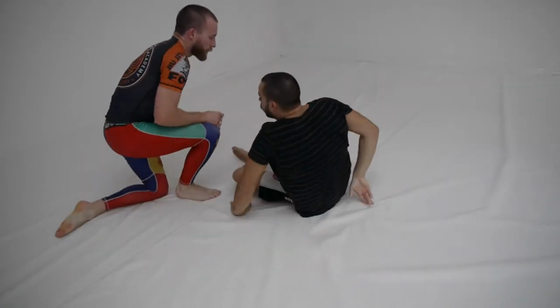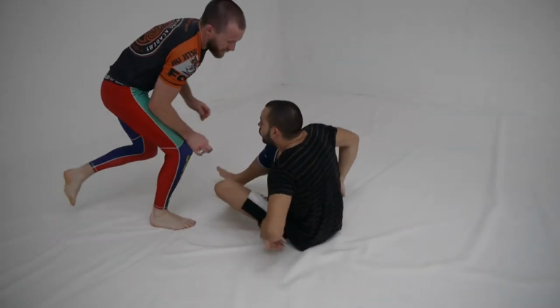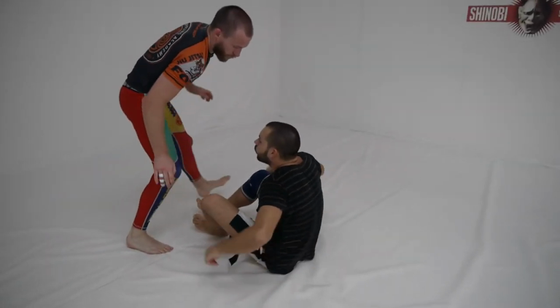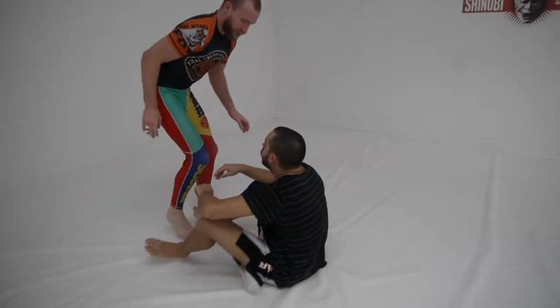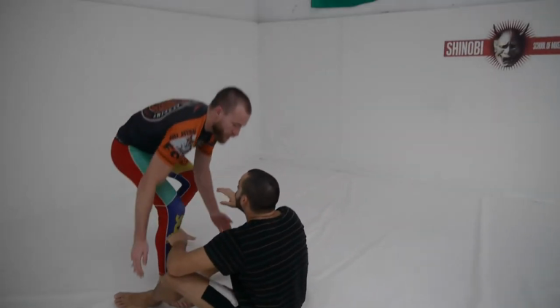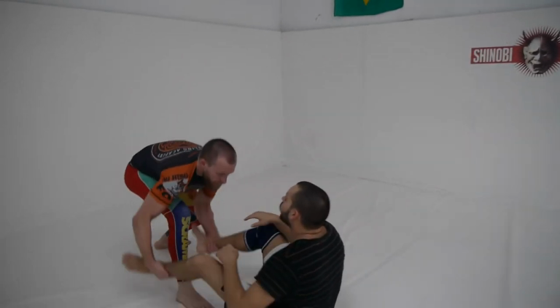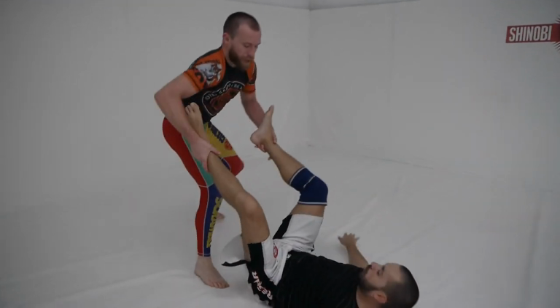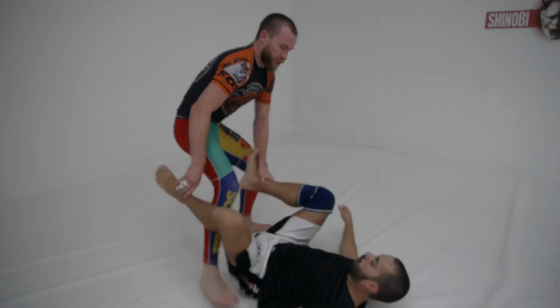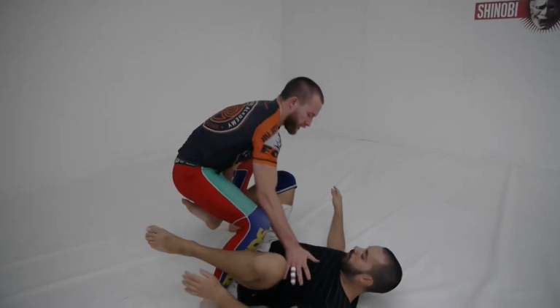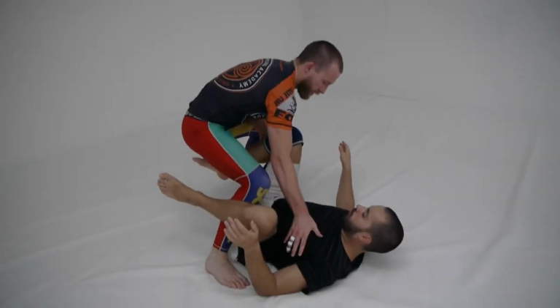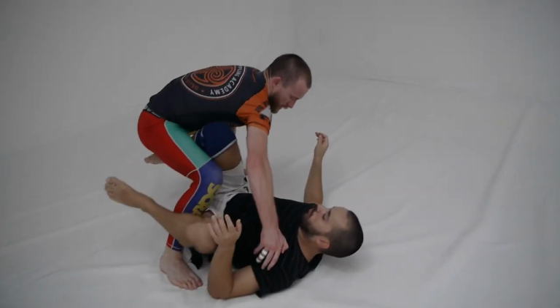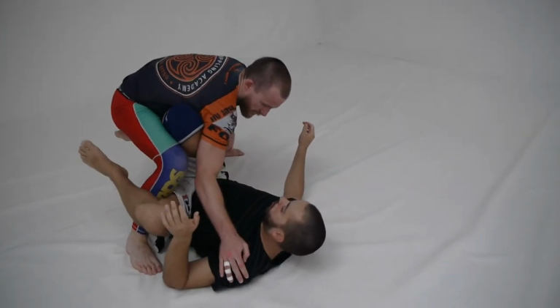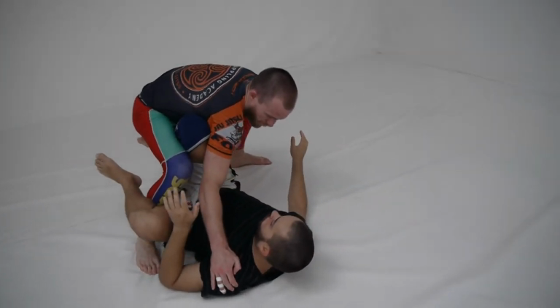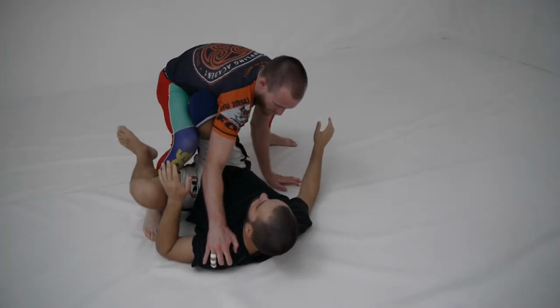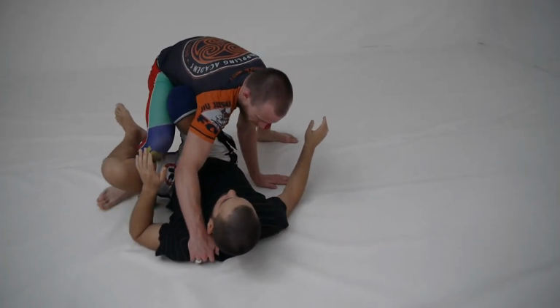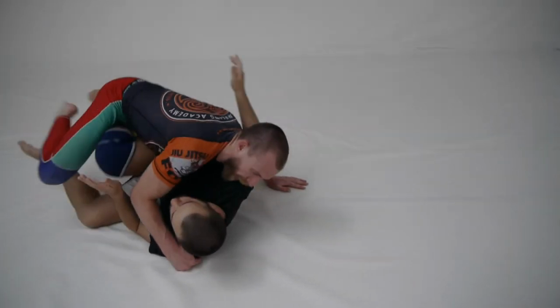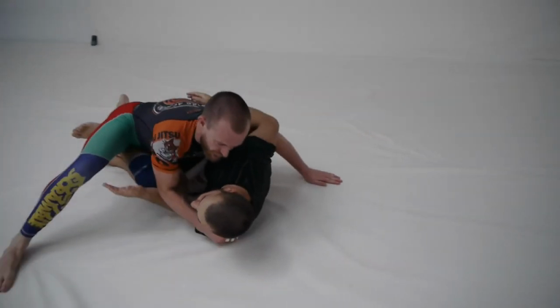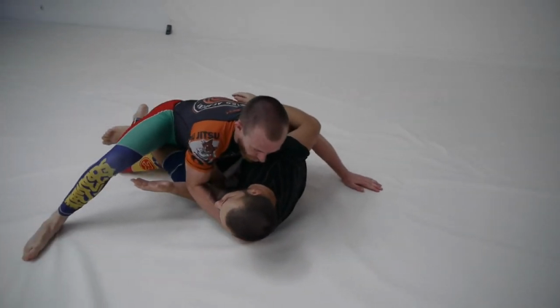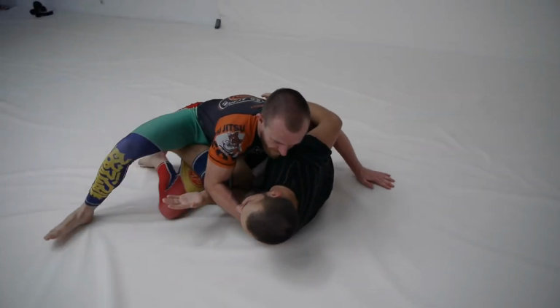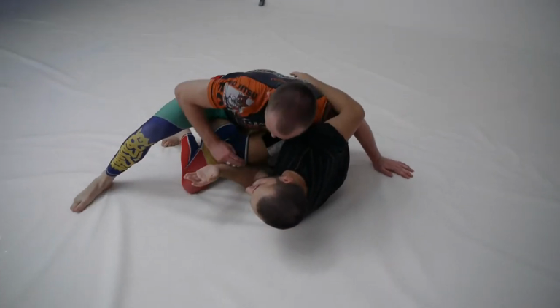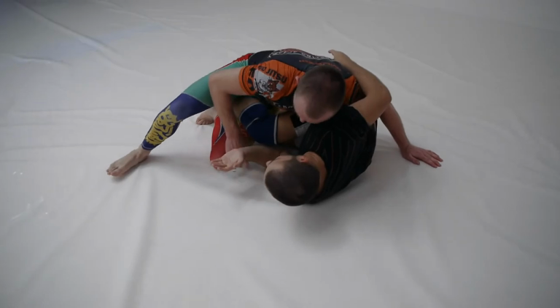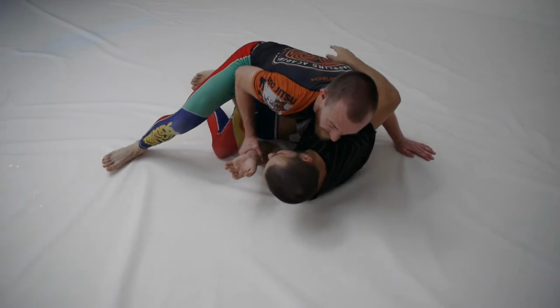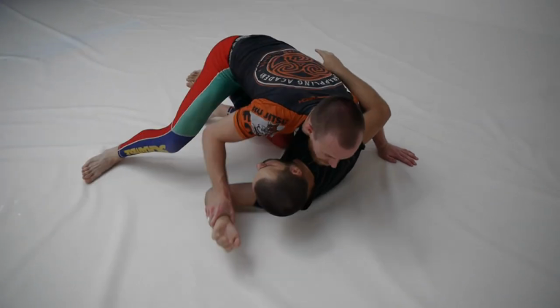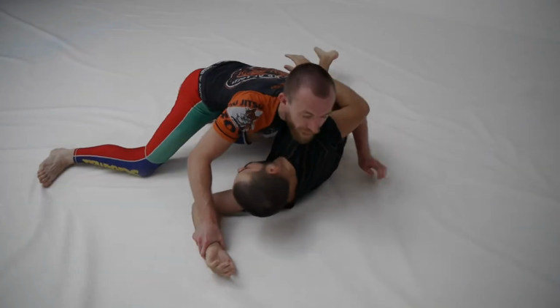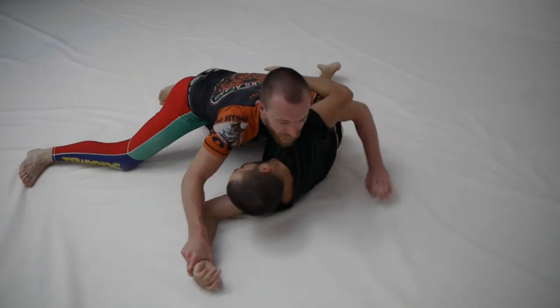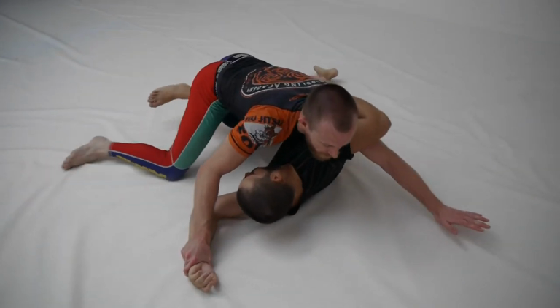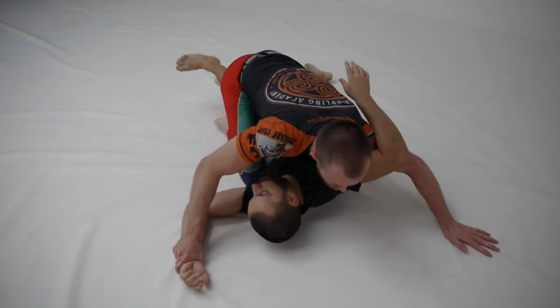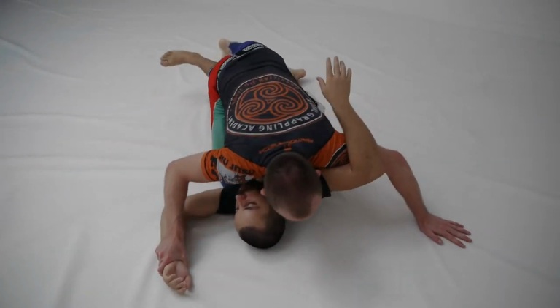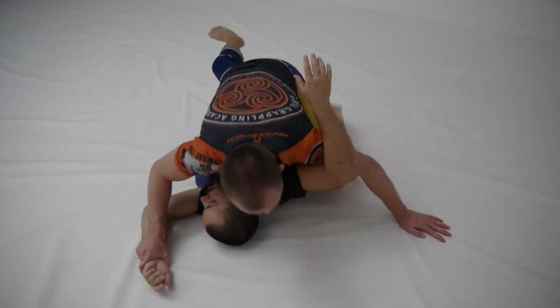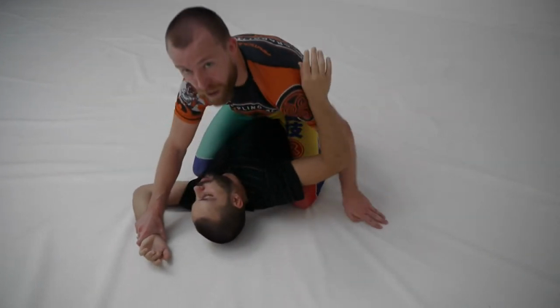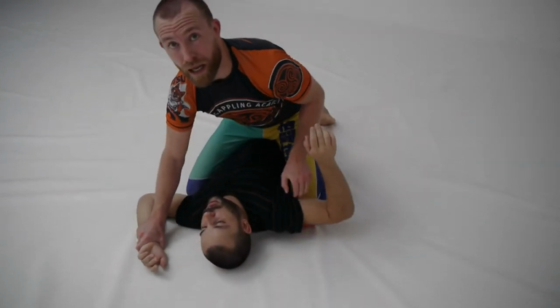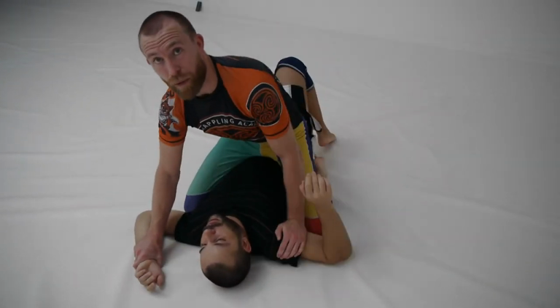And the second one — from the same hip stick position, knee to under my armpit, I am going to scroll, get my knee on the inside, into mount.